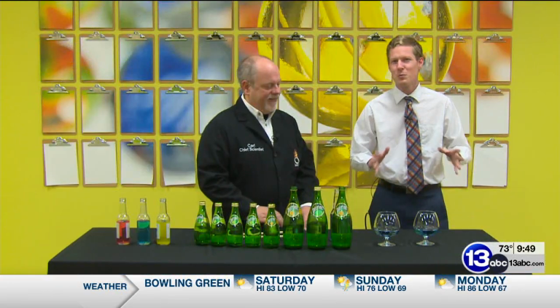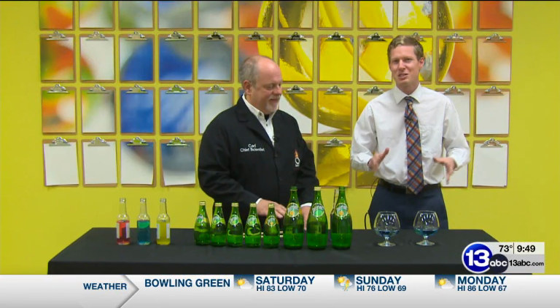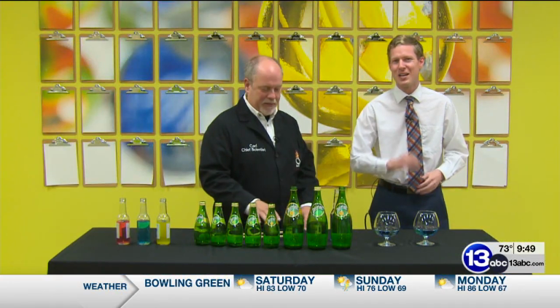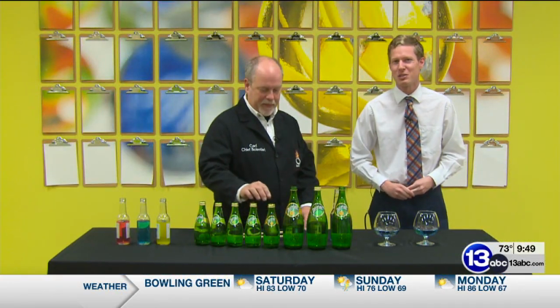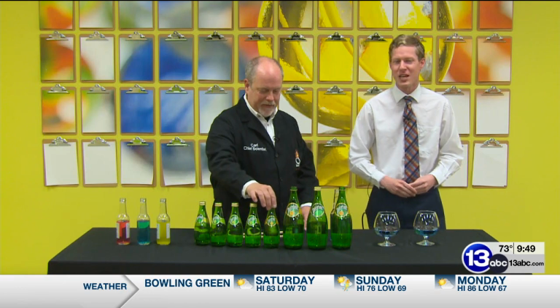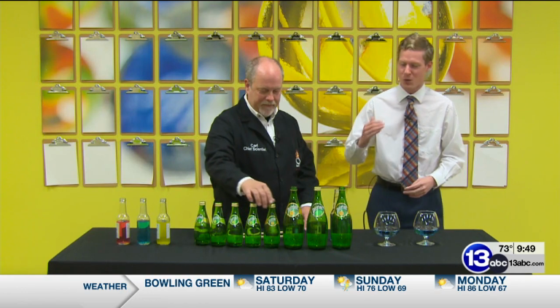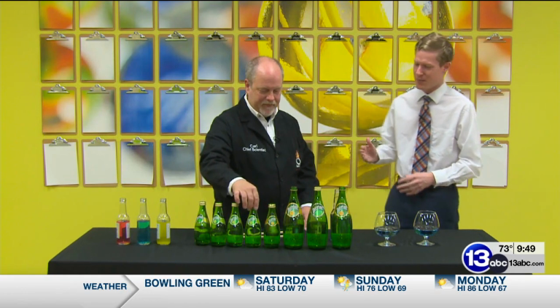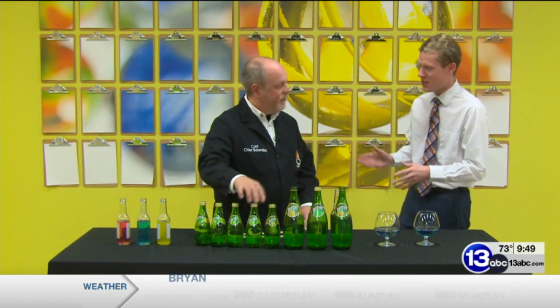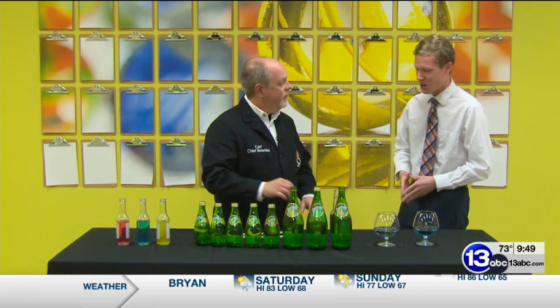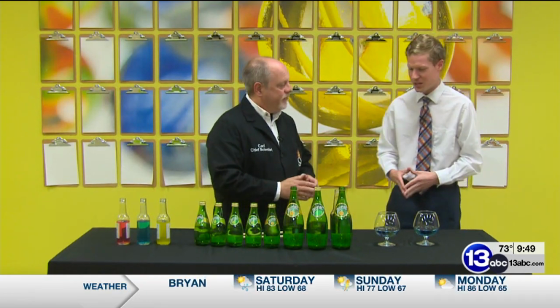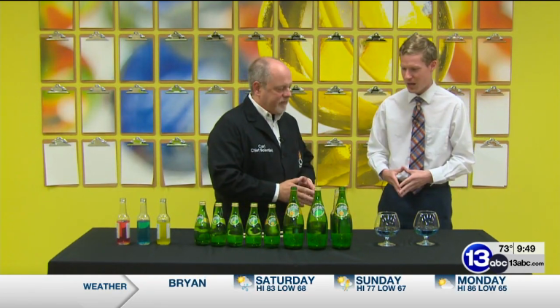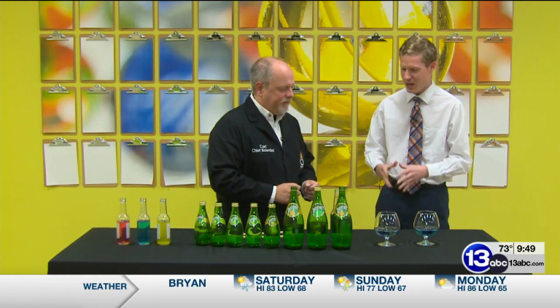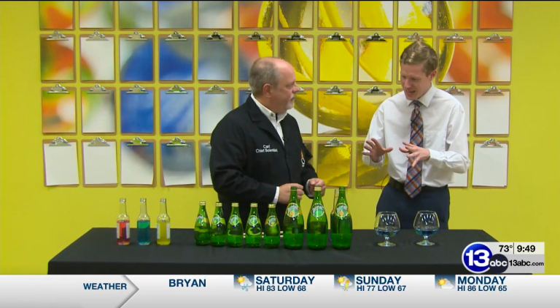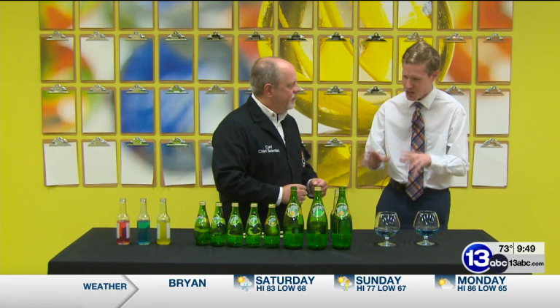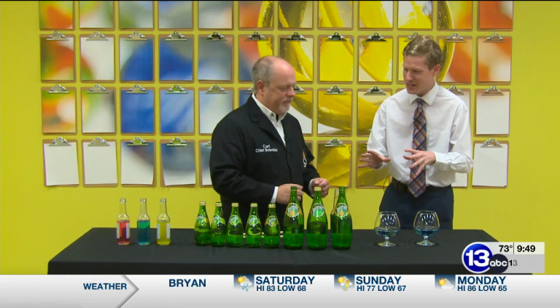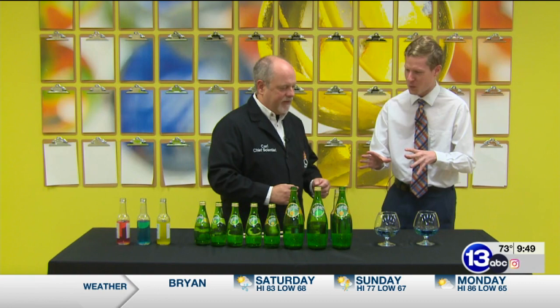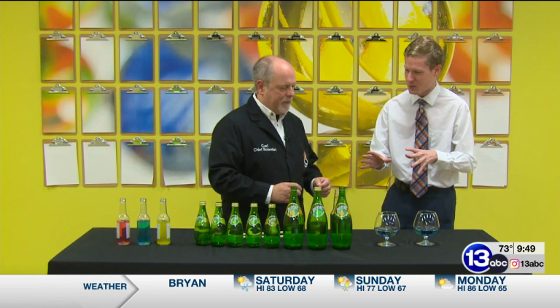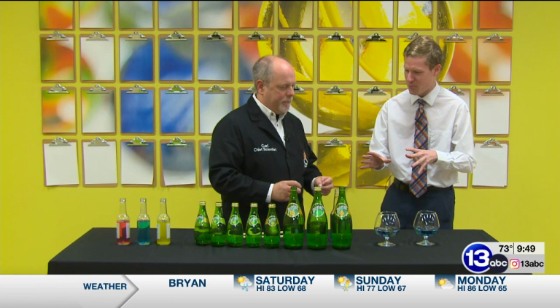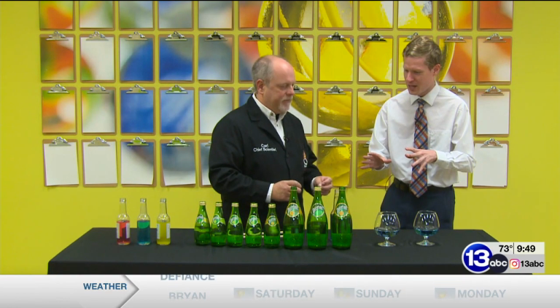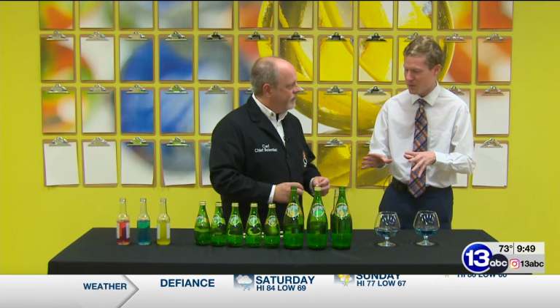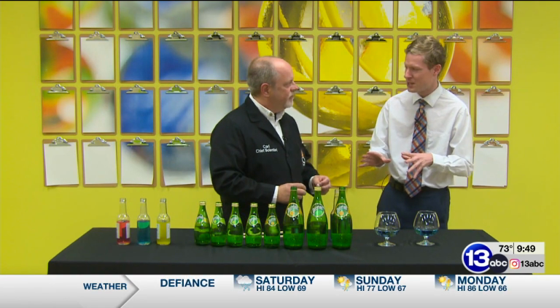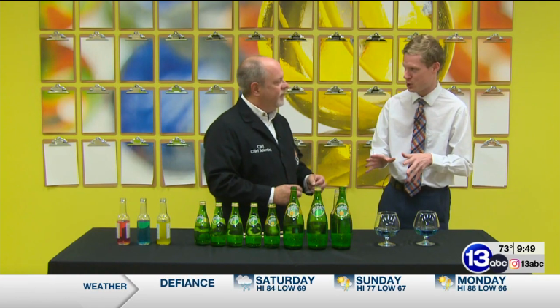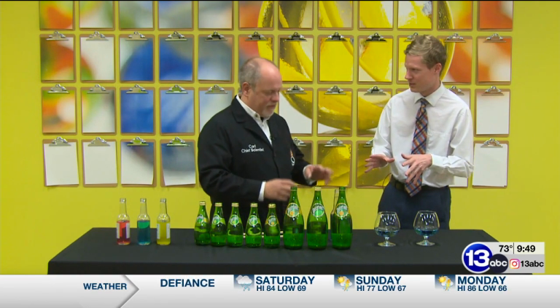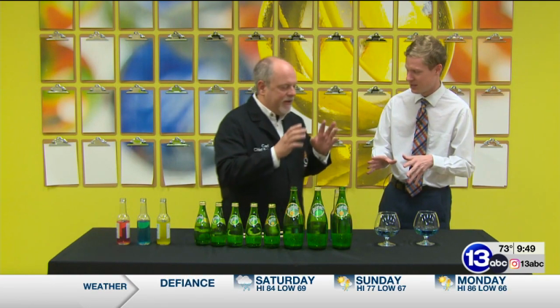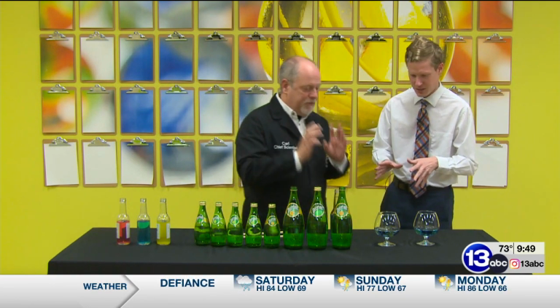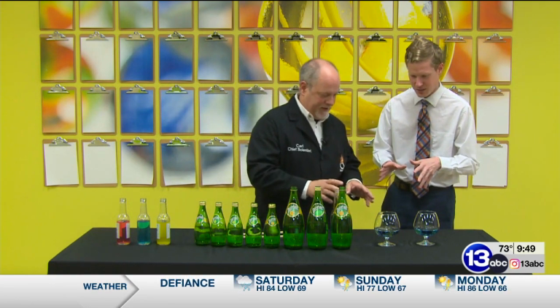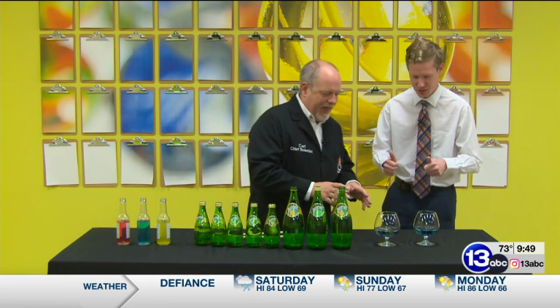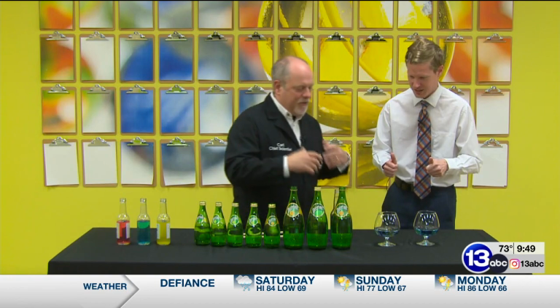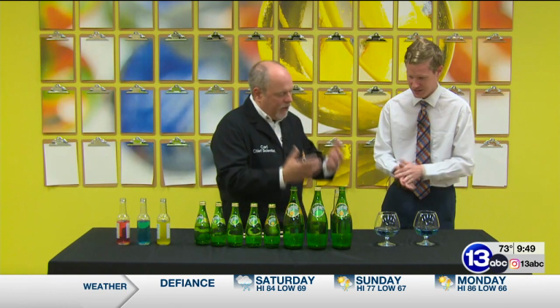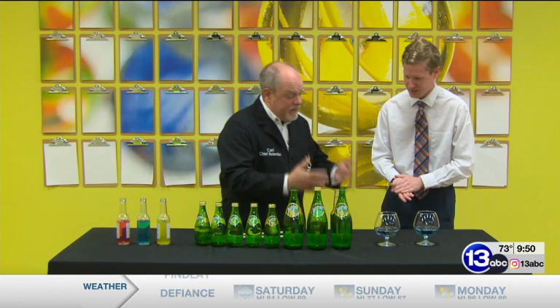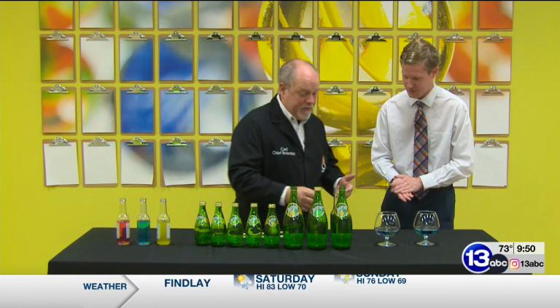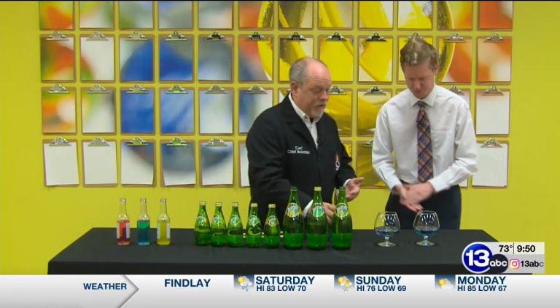Welcome to Imagine It Down here at Imagination Station, joined once again by Chief Scientist Carl Nelson. I think I have some idea of what we're going to be doing today, but it's going to be one thing to put it into action. That's right, we're going to make music. And we're going to talk a little bit of the science behind it as well.